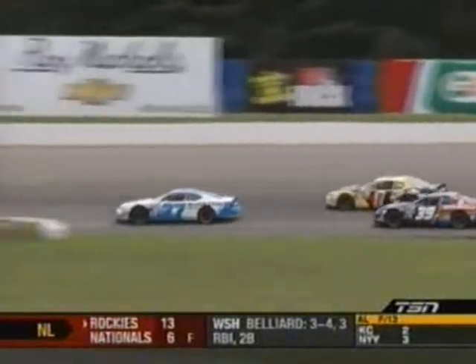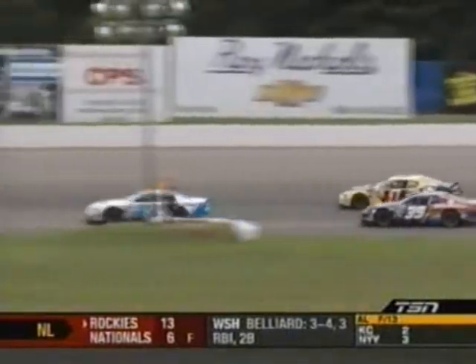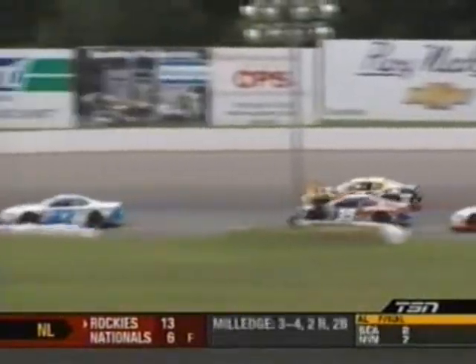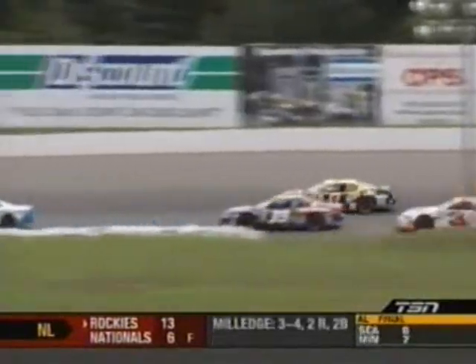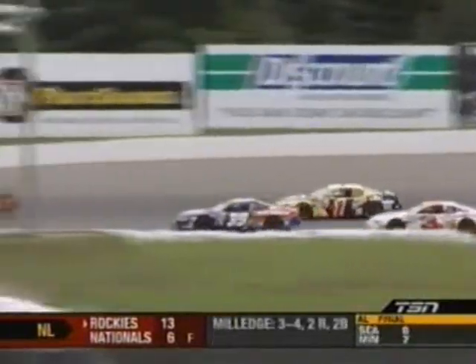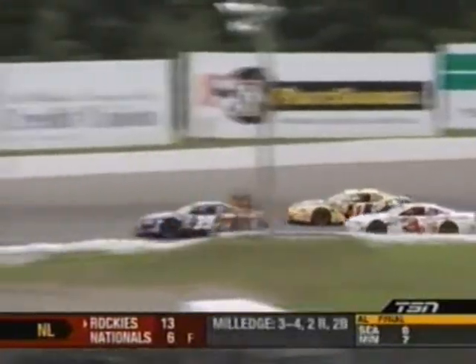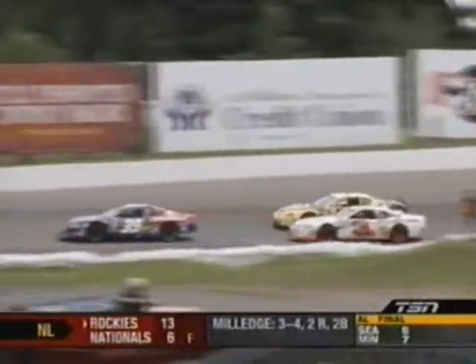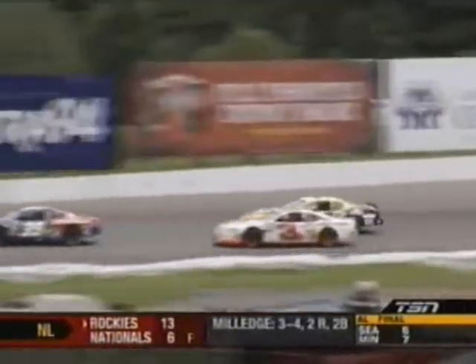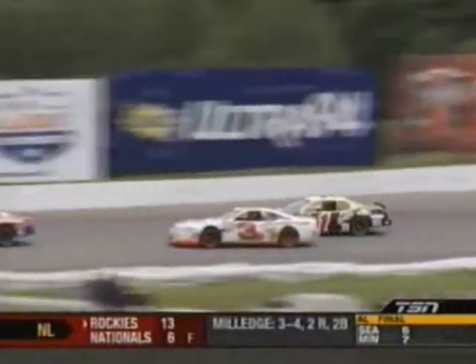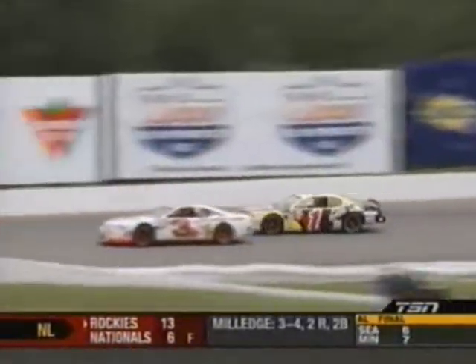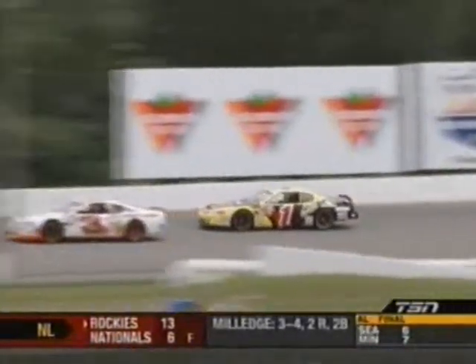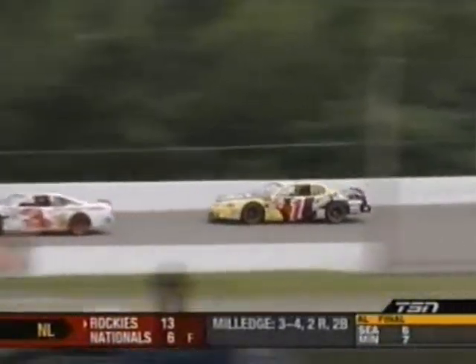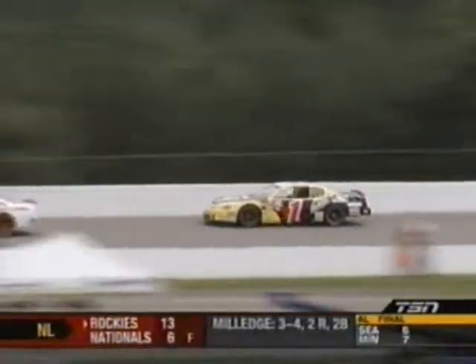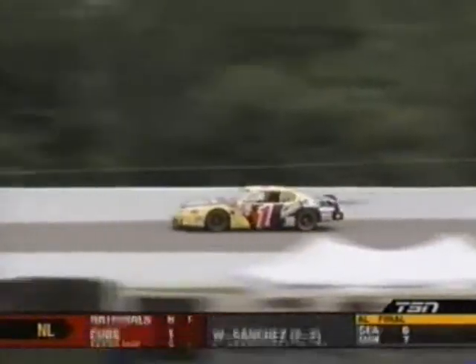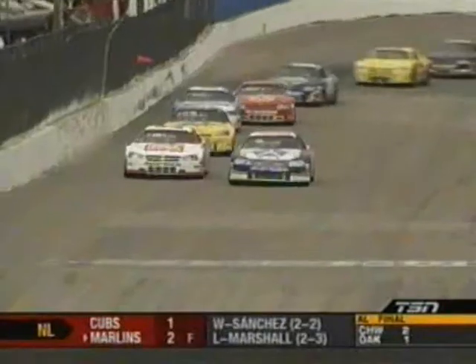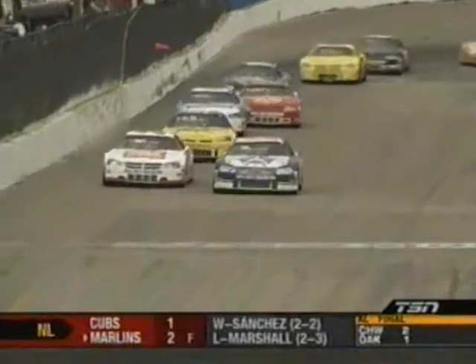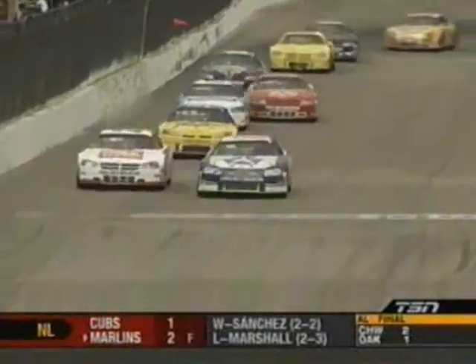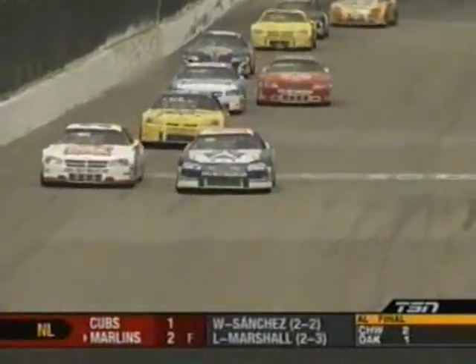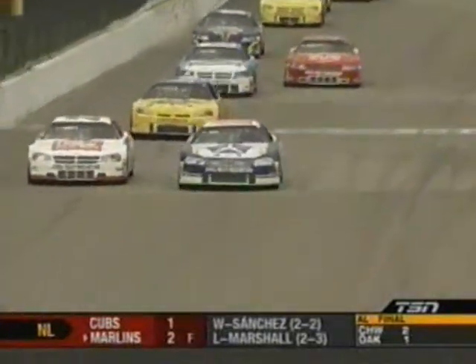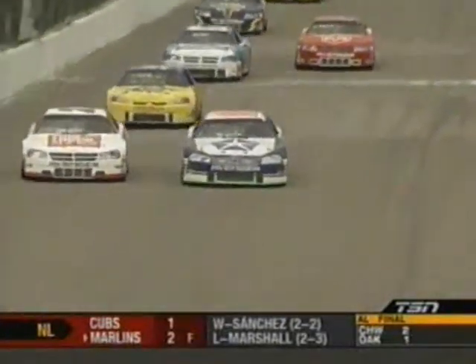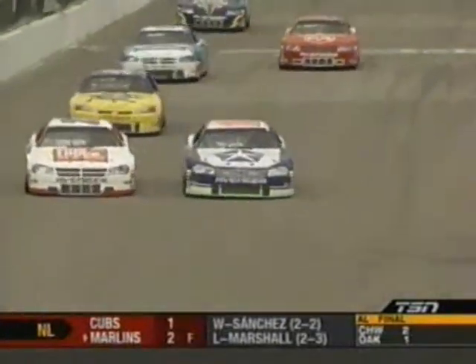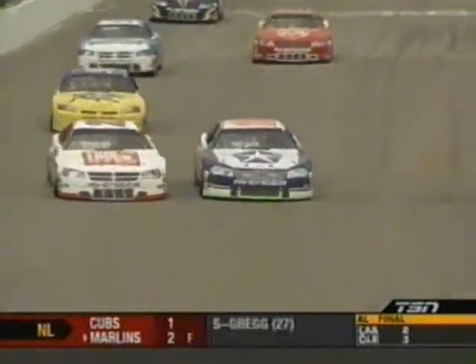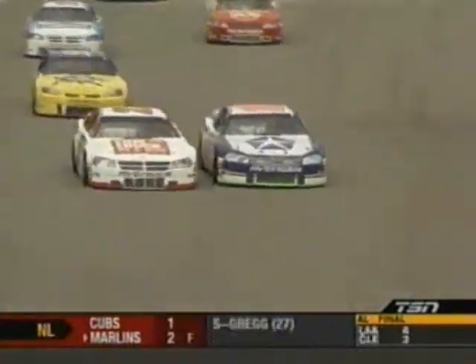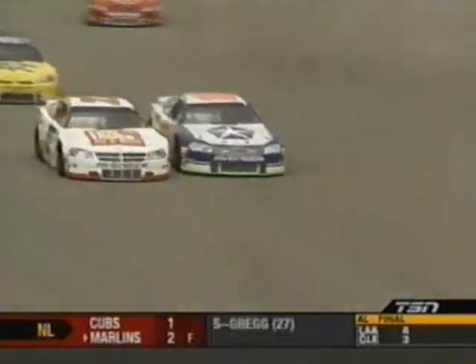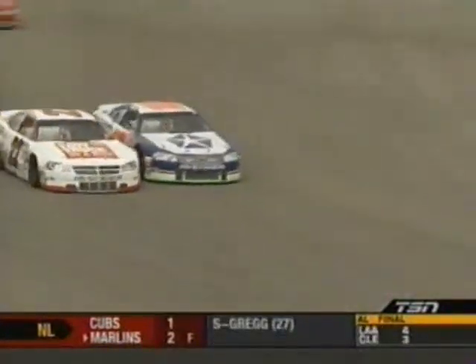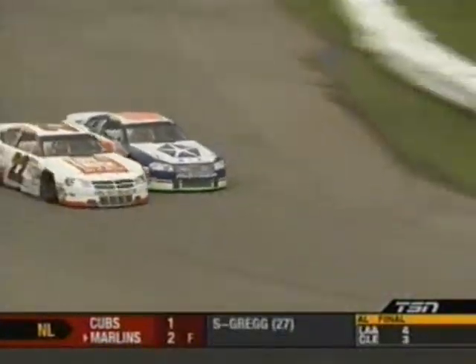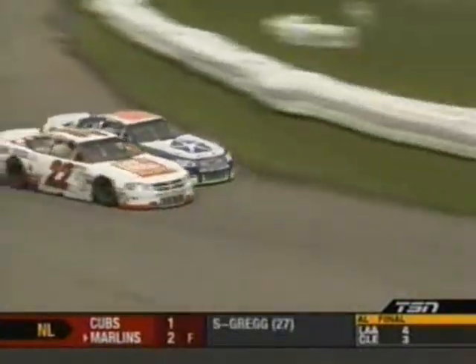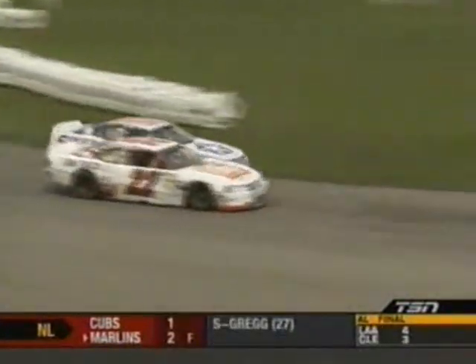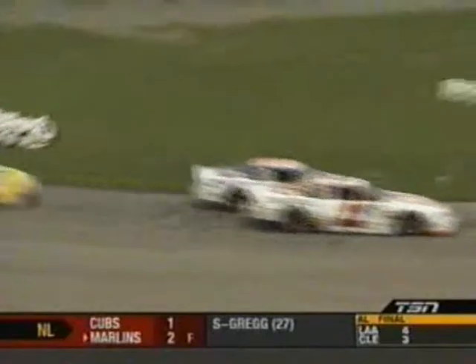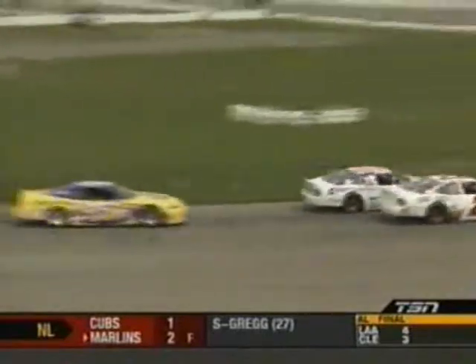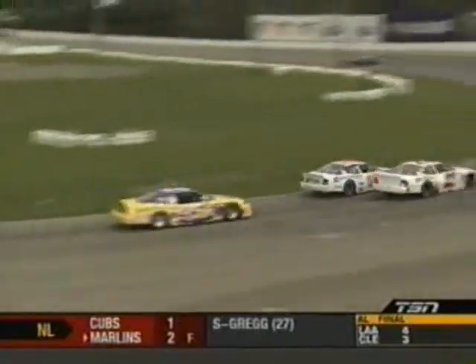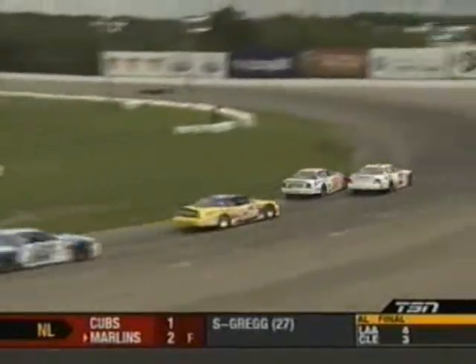The 77 of Derek Lynch goes around, and the number one of Peter Gibbons slides up the racetrack — trouble for the Canadian Tire number one Chevy of Peter Gibbons.